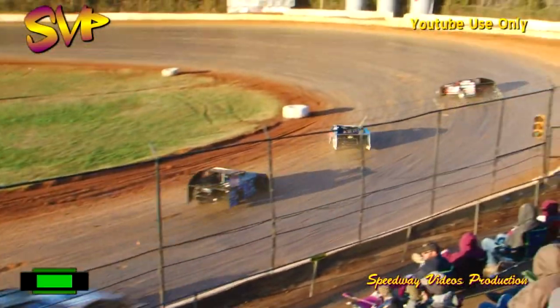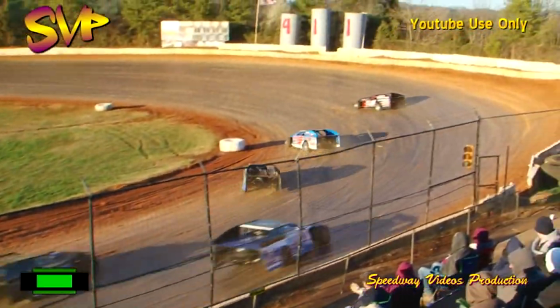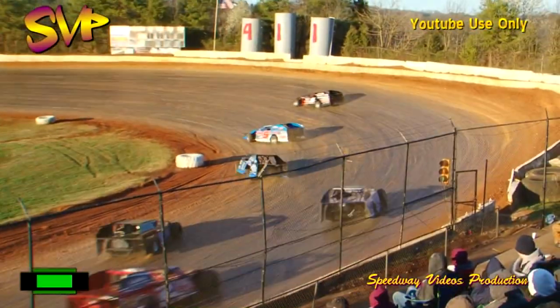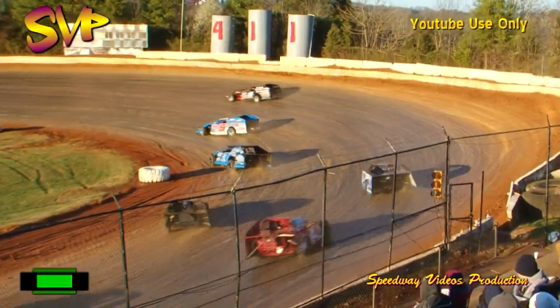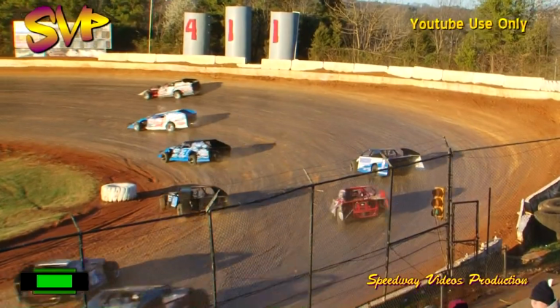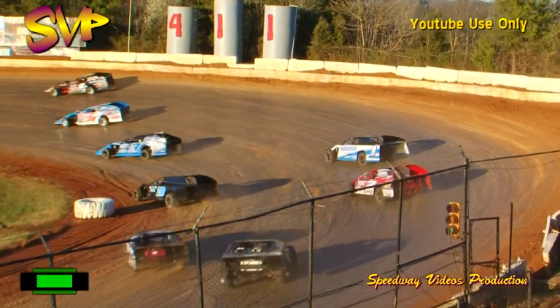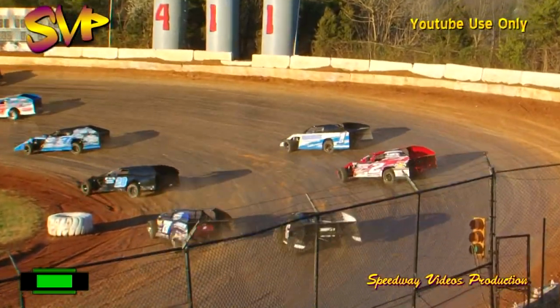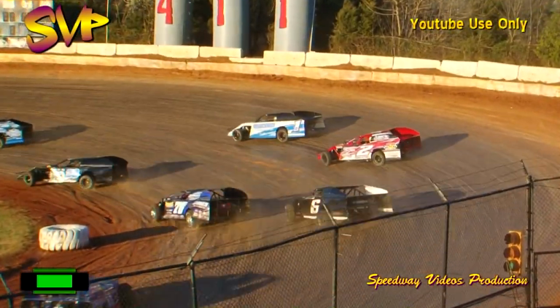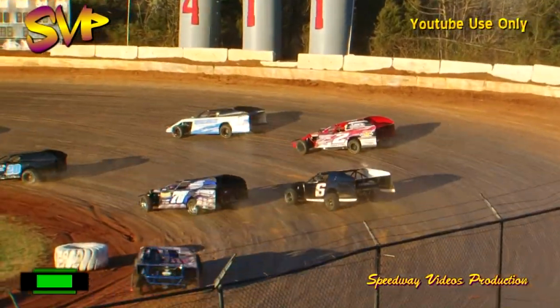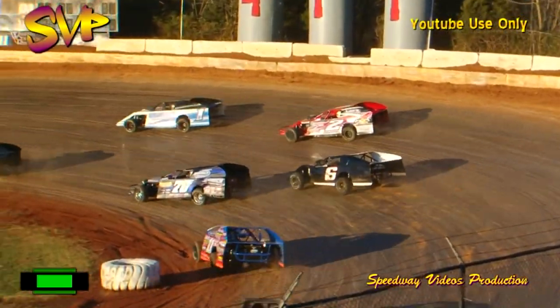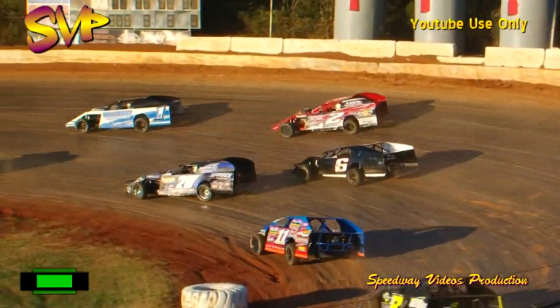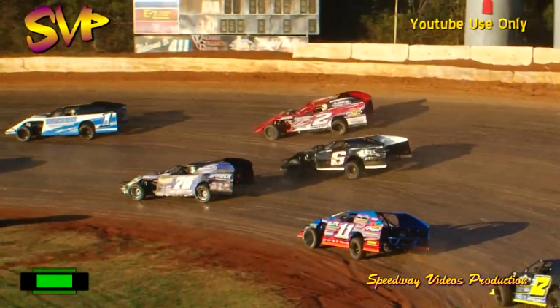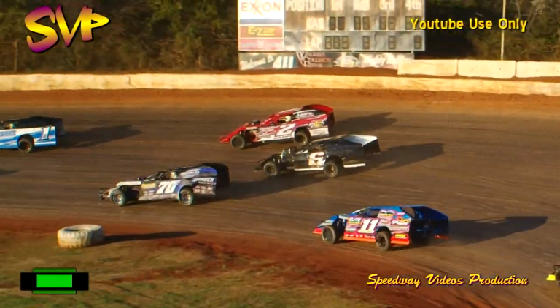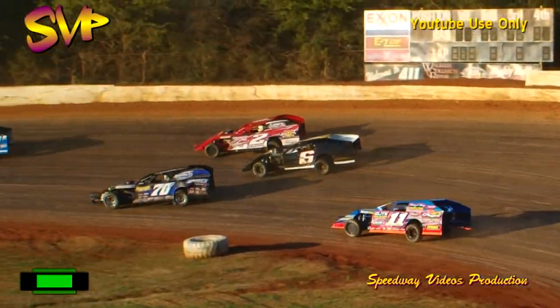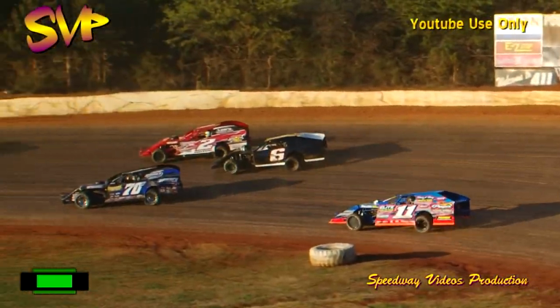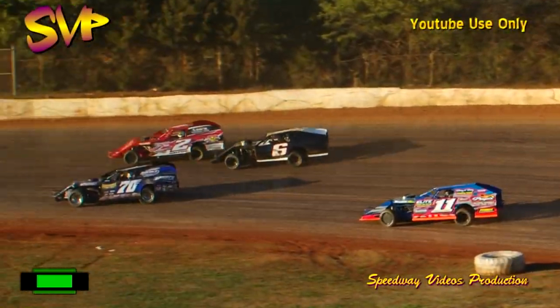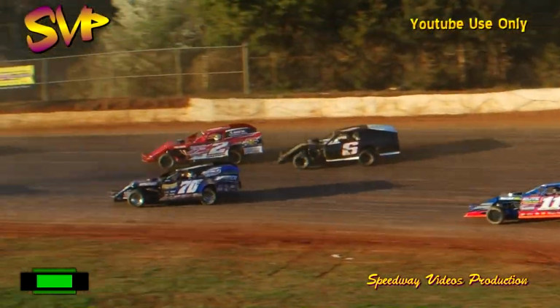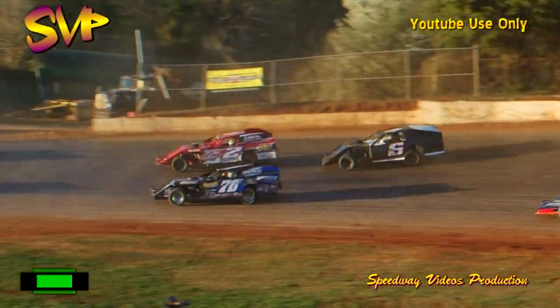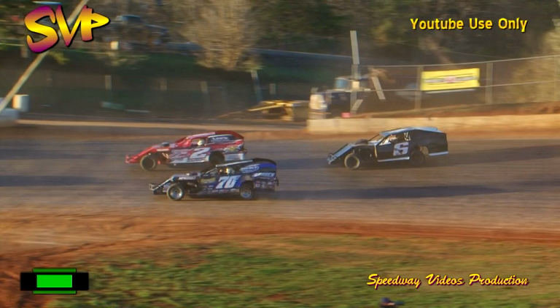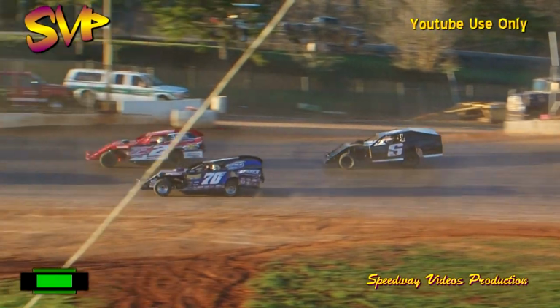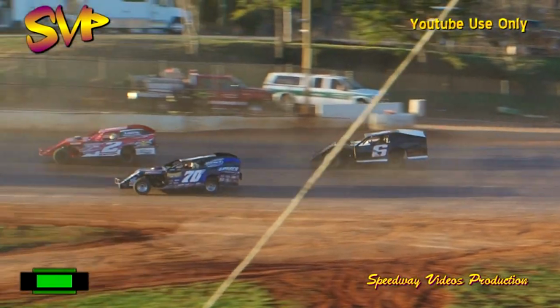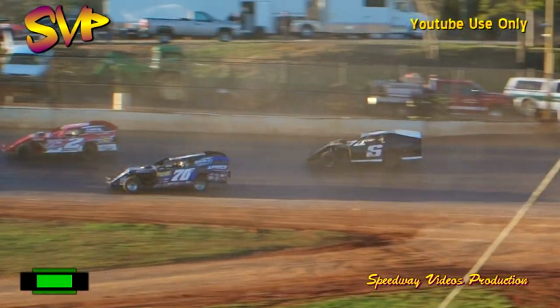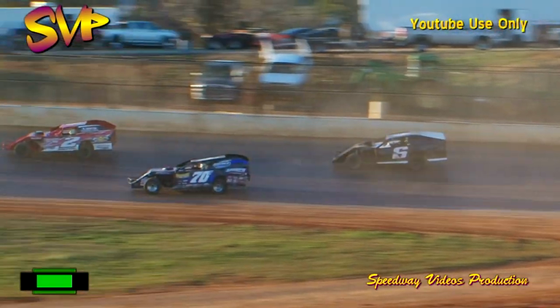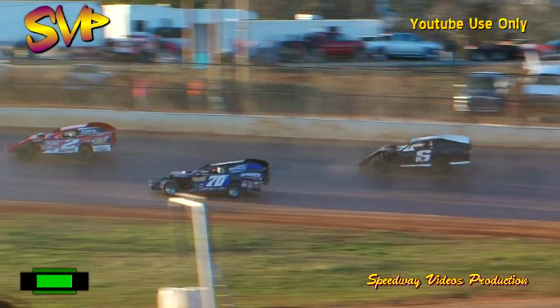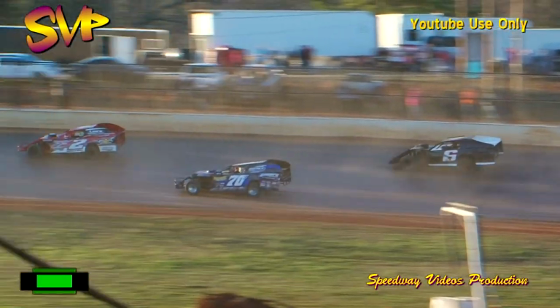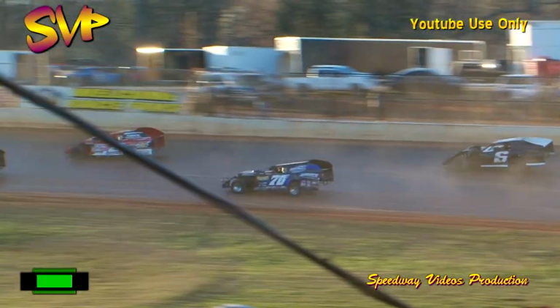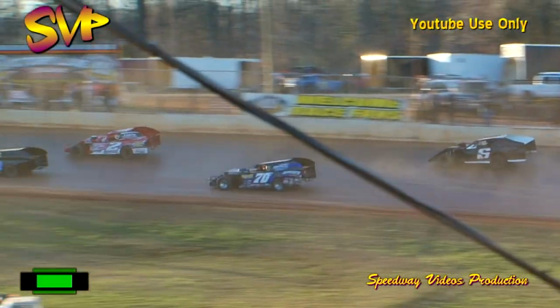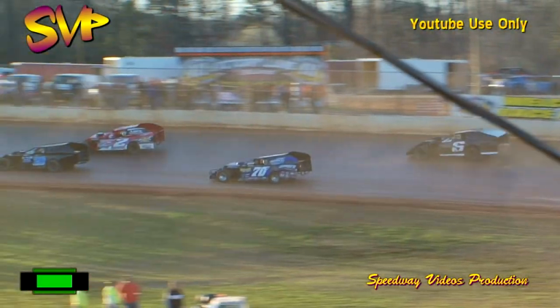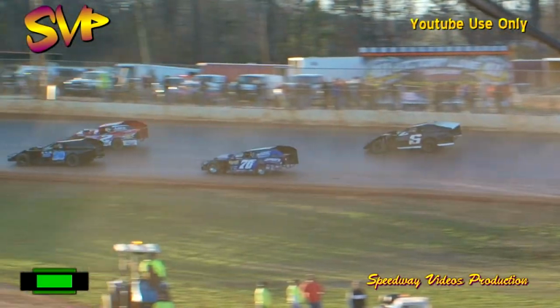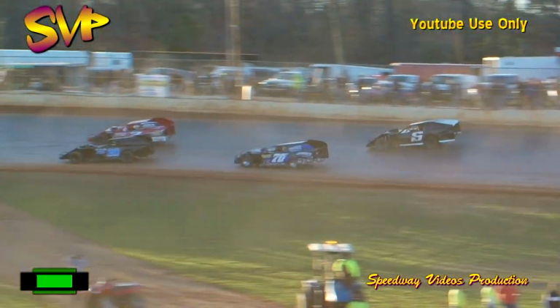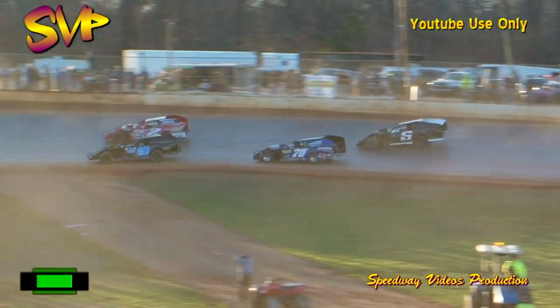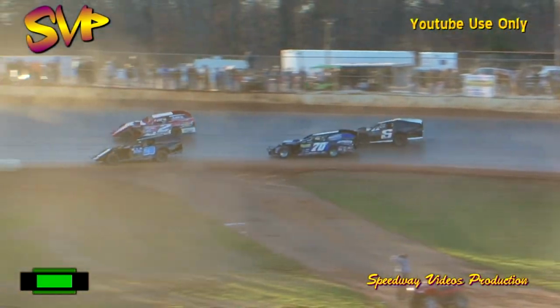Jimmy Dalton rides in sixth, A.J. Garber seventh, Skyler Marler eighth, Austin Francis ninth, and the 312 of Concord, North Carolina's Rick Brown completes the top ten.